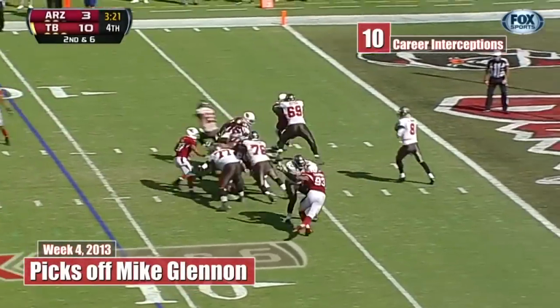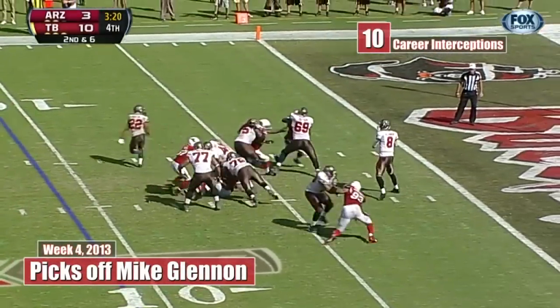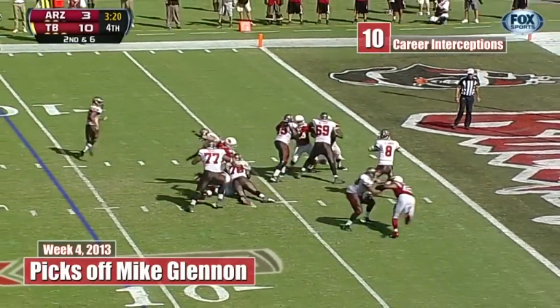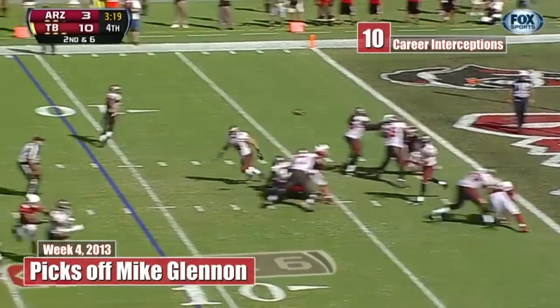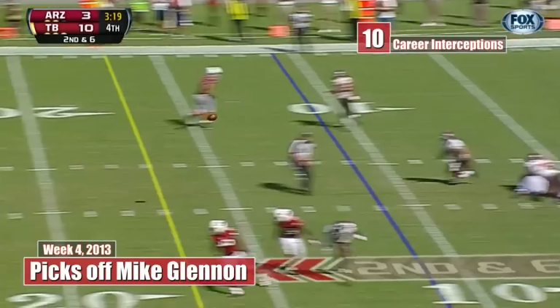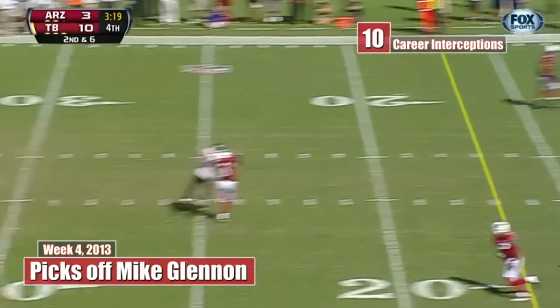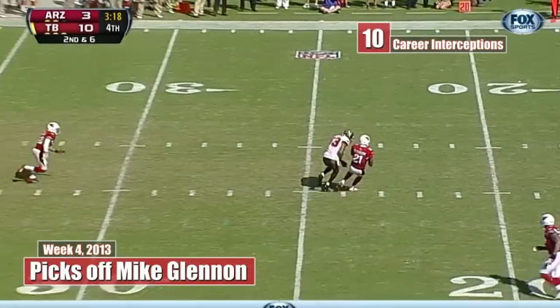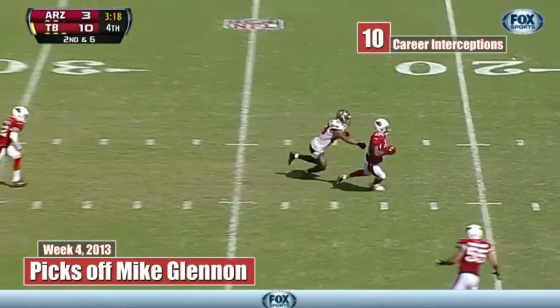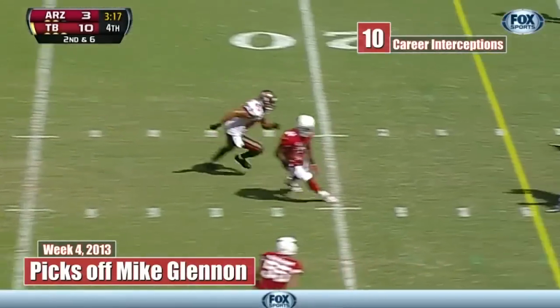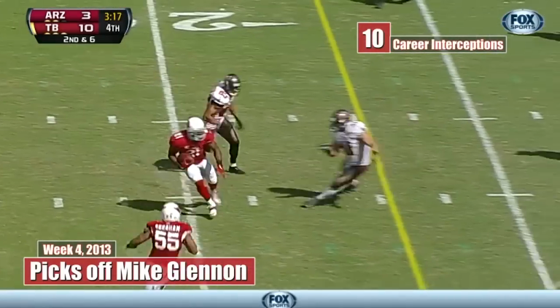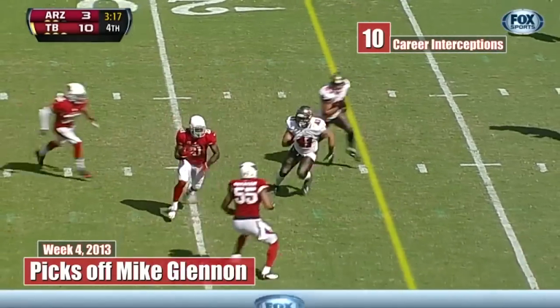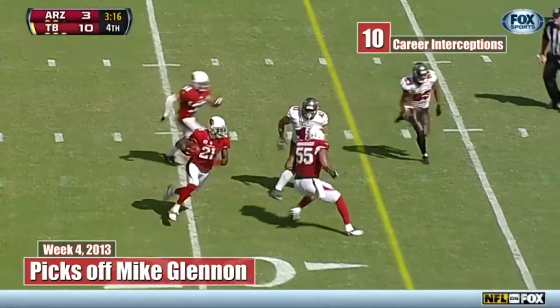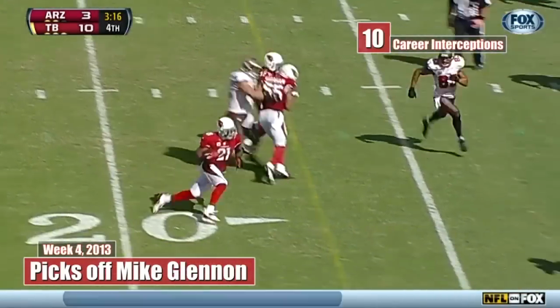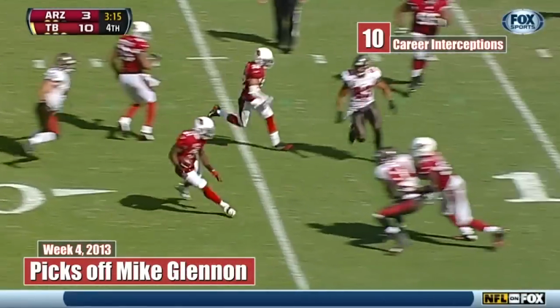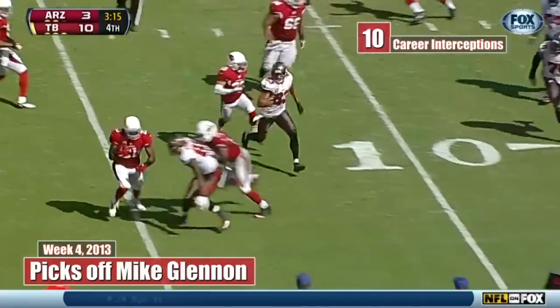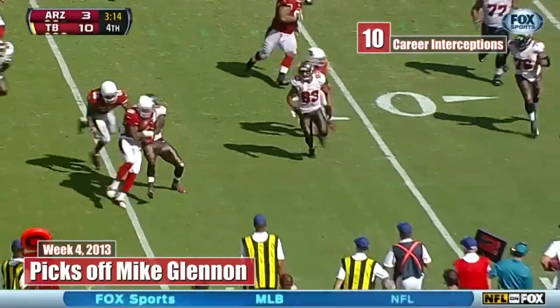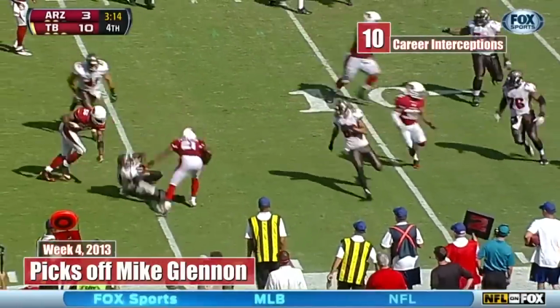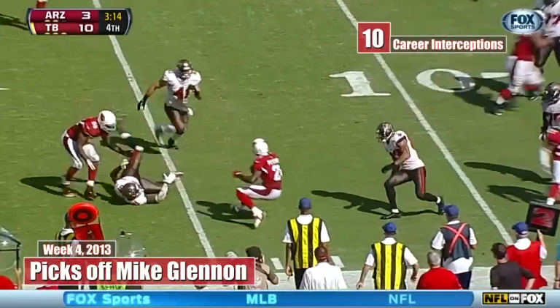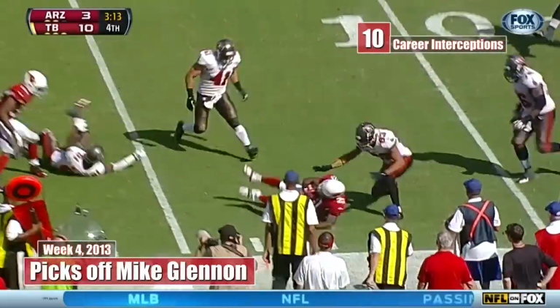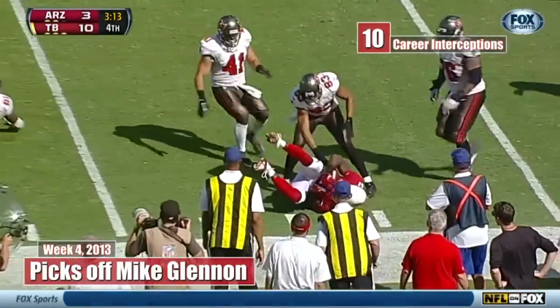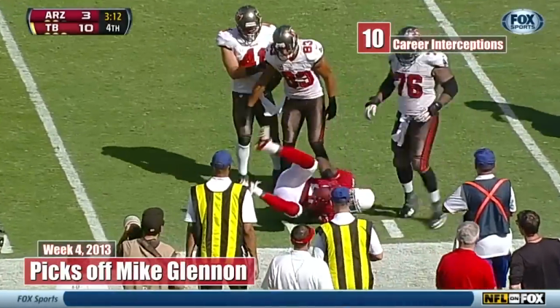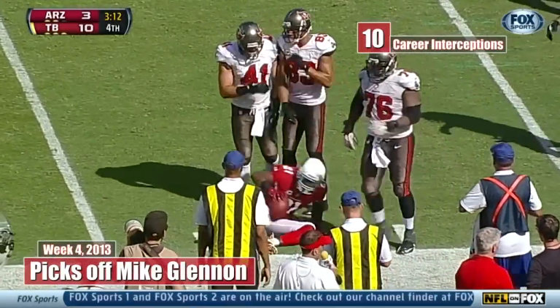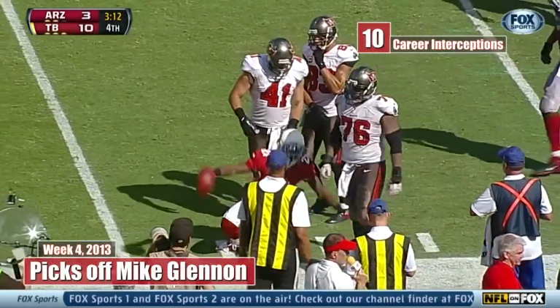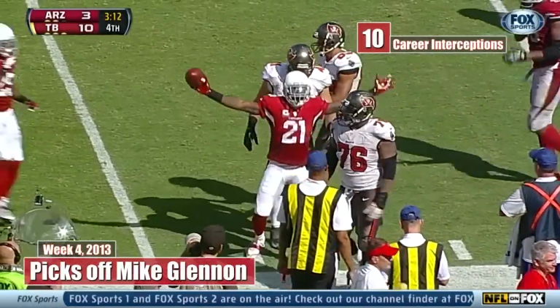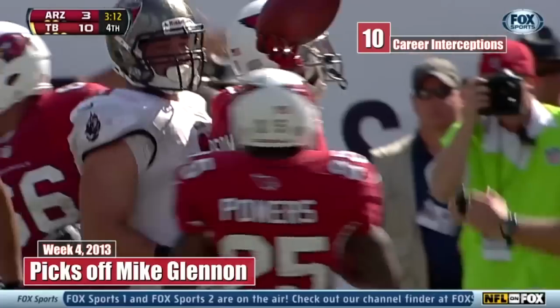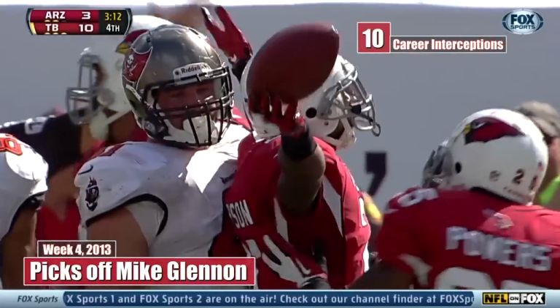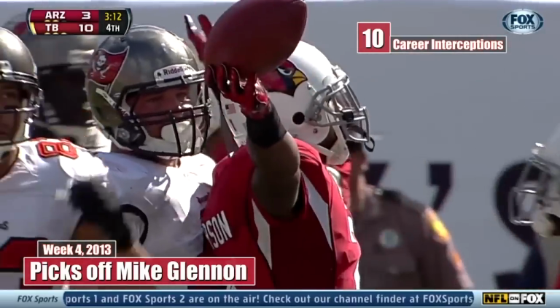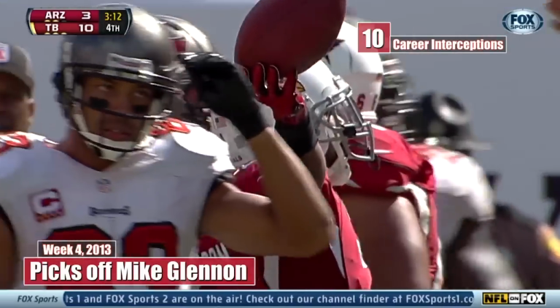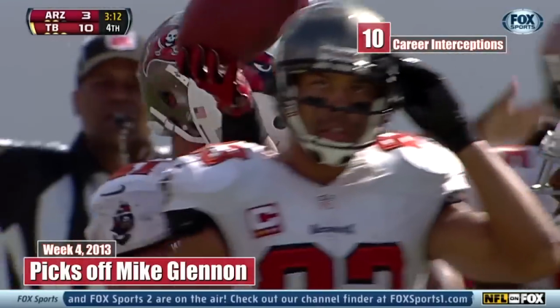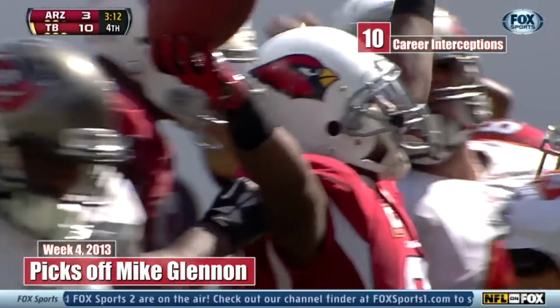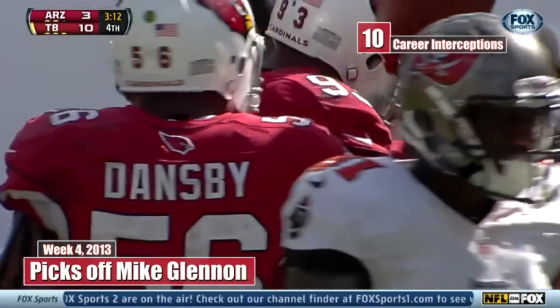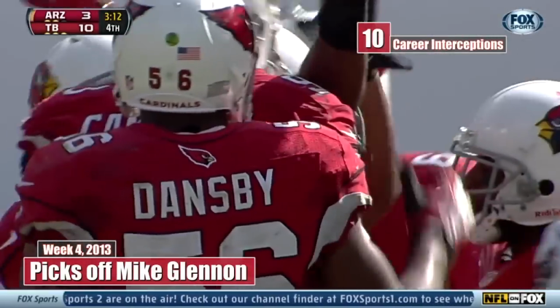They fake the draw, Glennon gets time and throws — intercepted by Patrick Peterson. Peterson, he's back to the 15 and down to the 13. They gambled with a pass and Peterson picked it off.